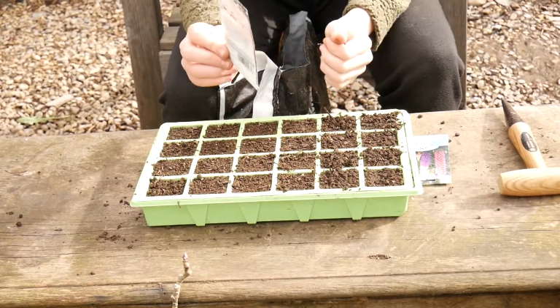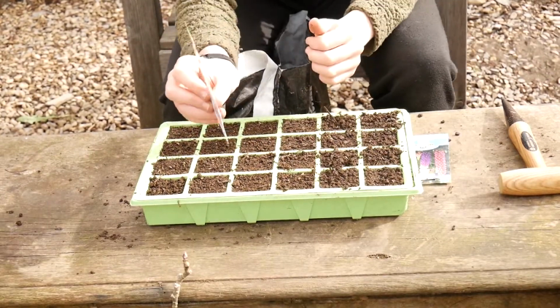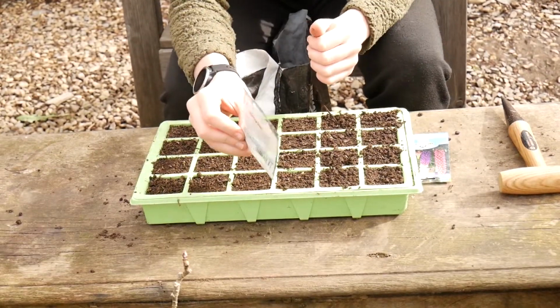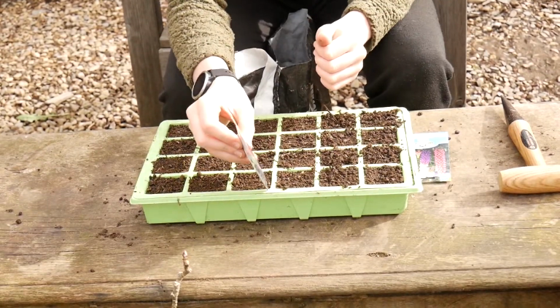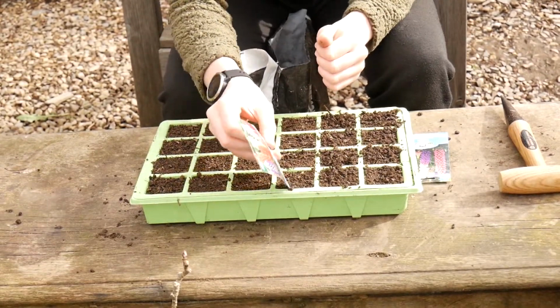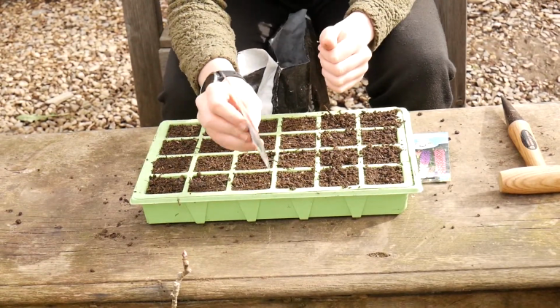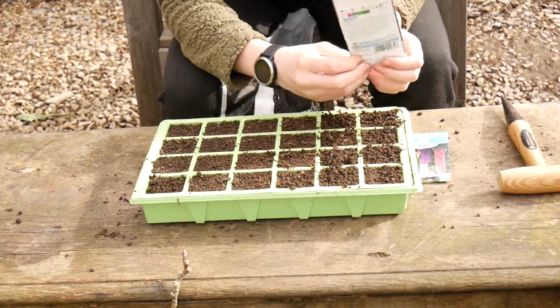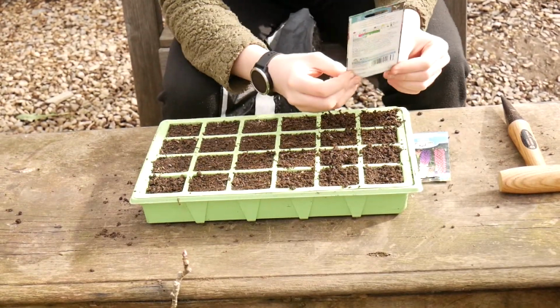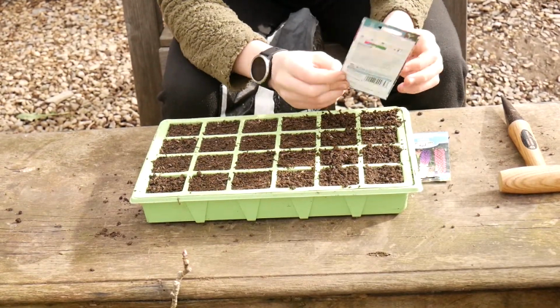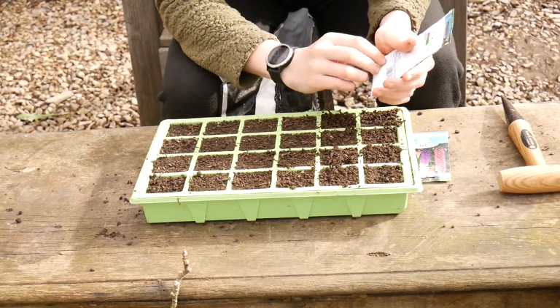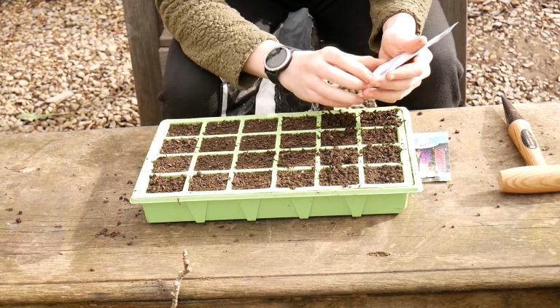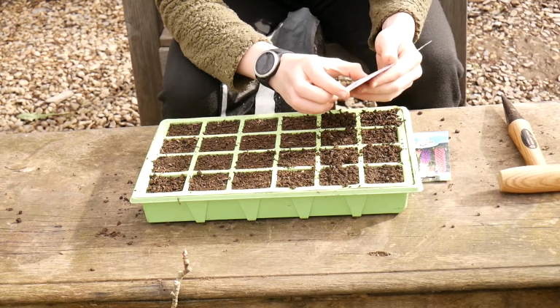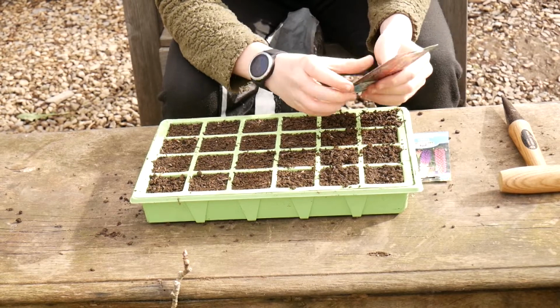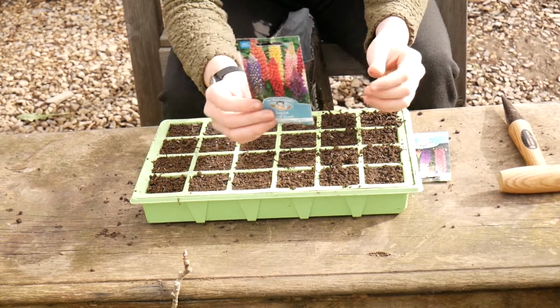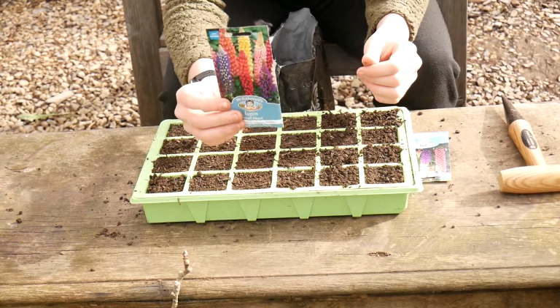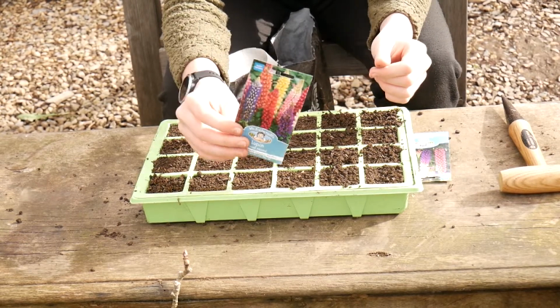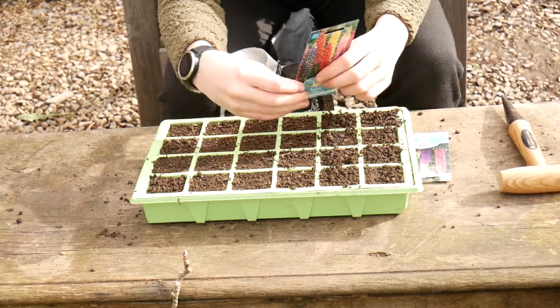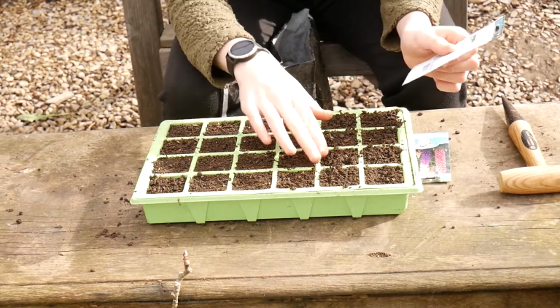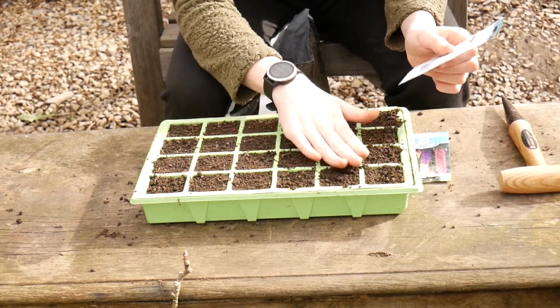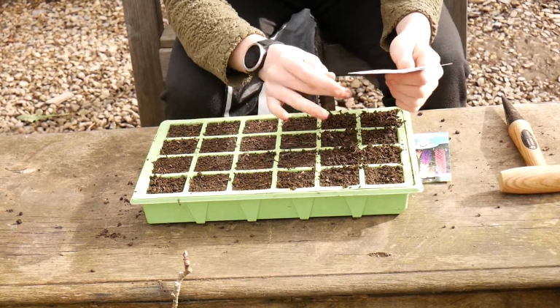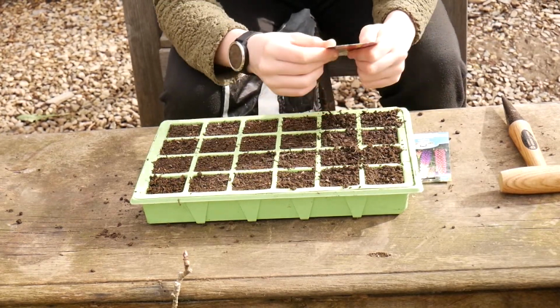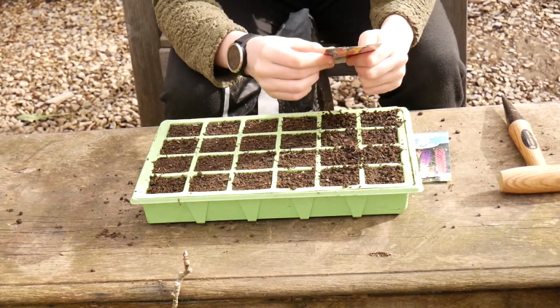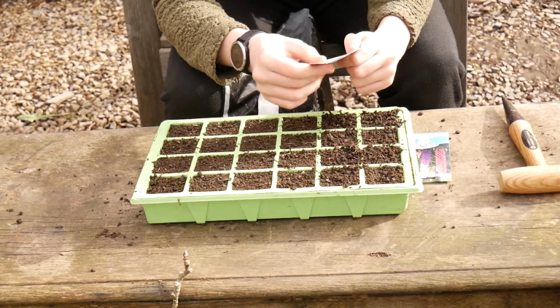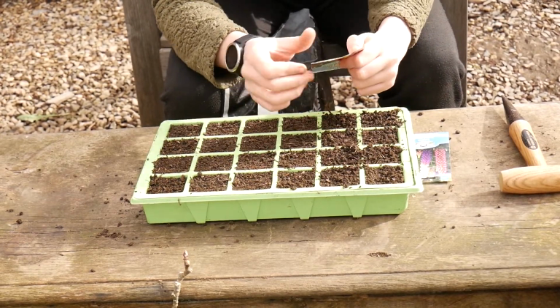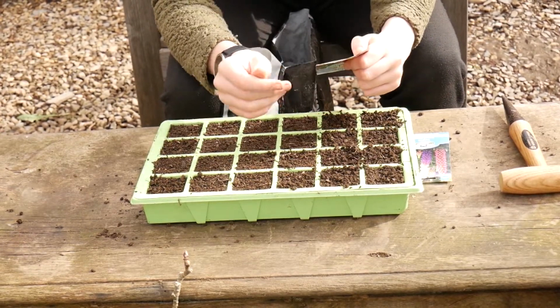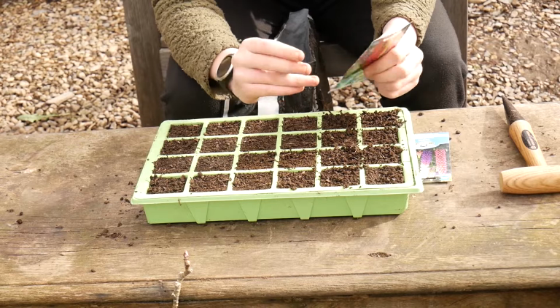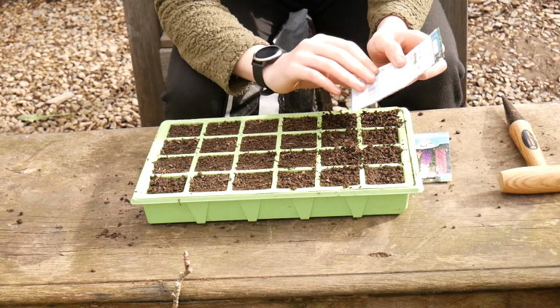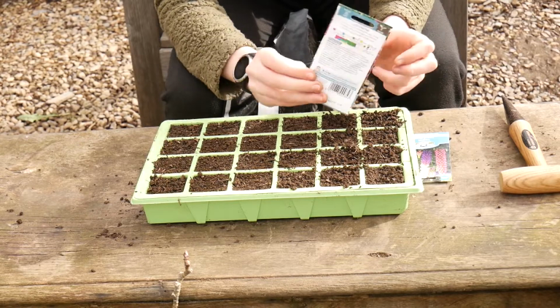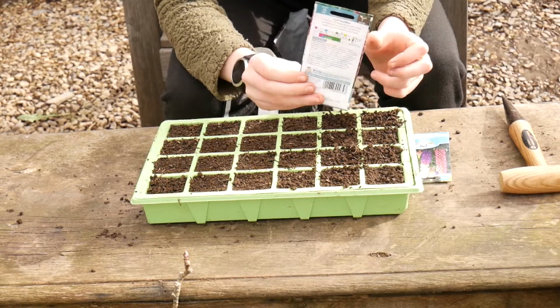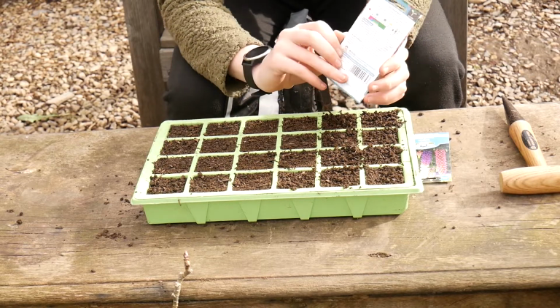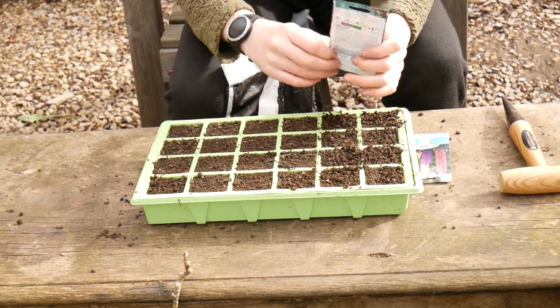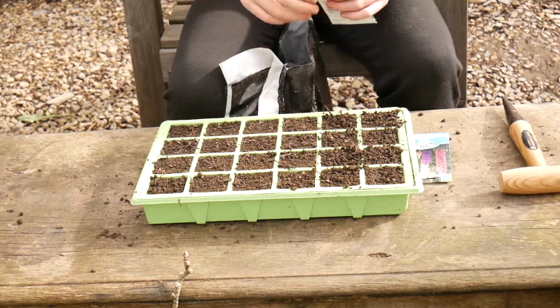Now these lupins, which I've put in the middle — sorry about the wind noise, it's quite windy at the moment — so these lupins which I've put in the middle, I've got to plant these one and a half centimetres deep, or half an inch.